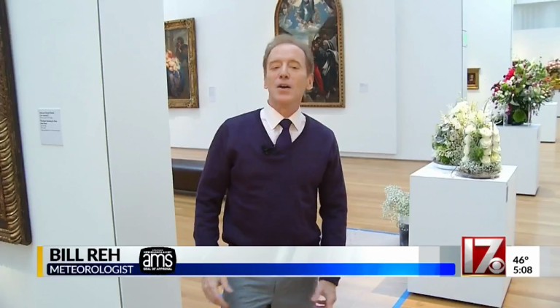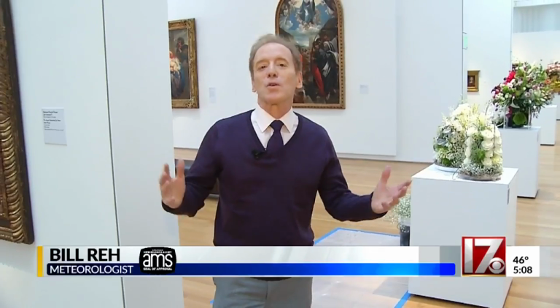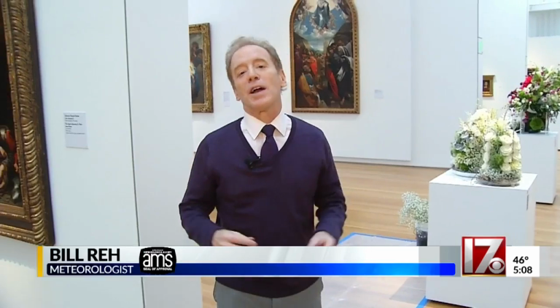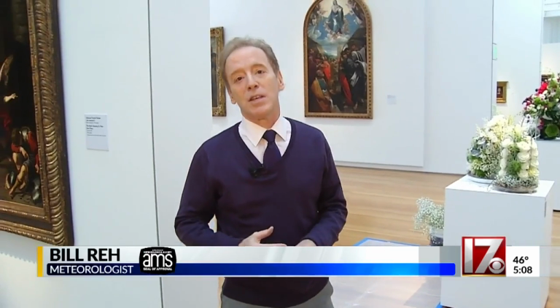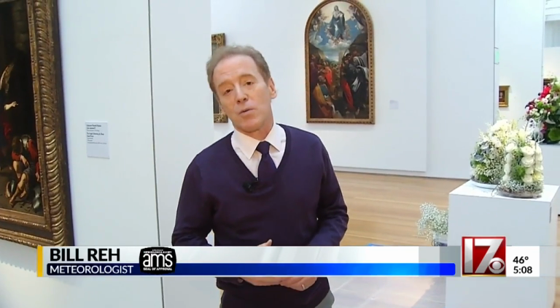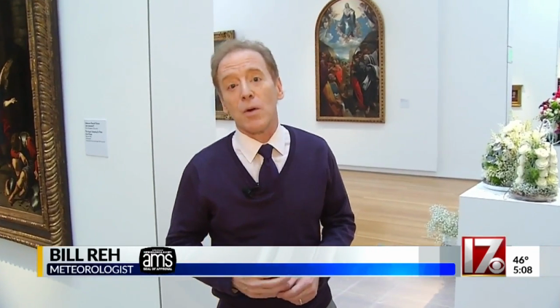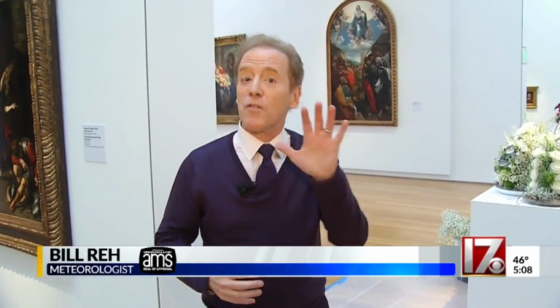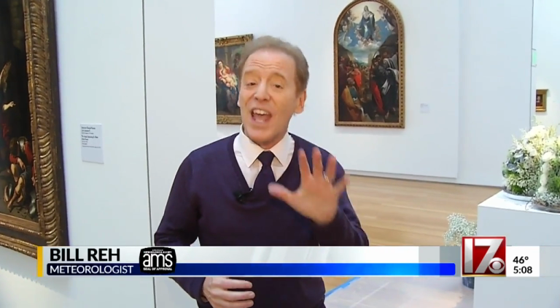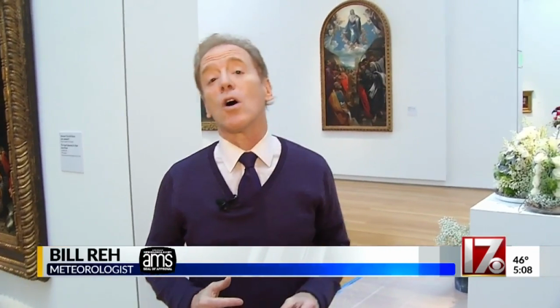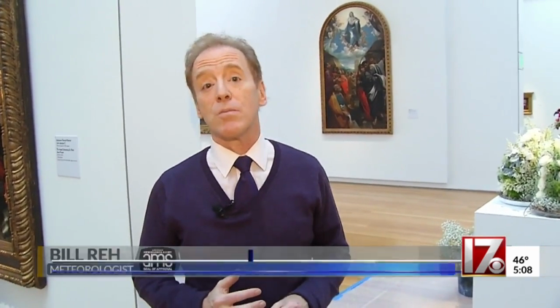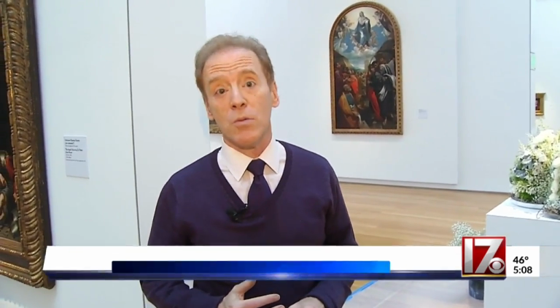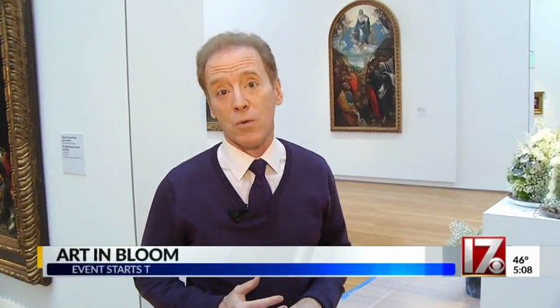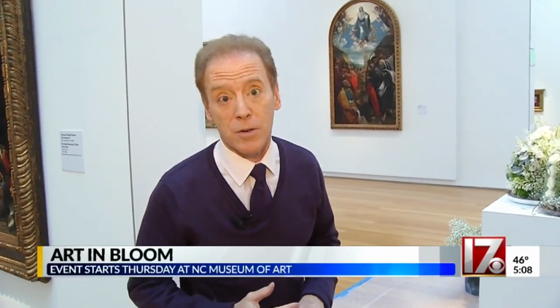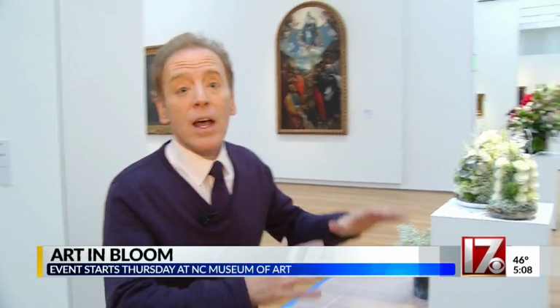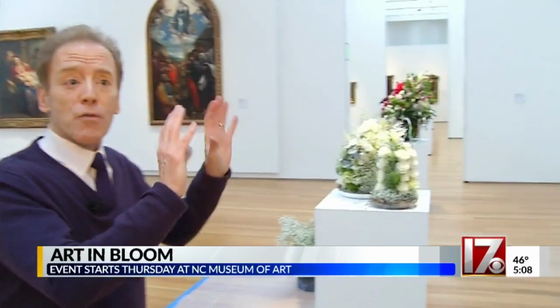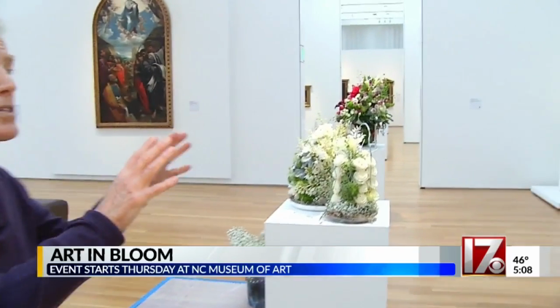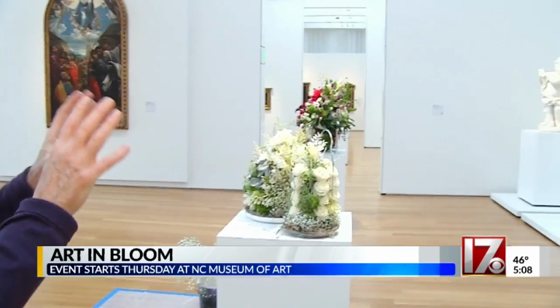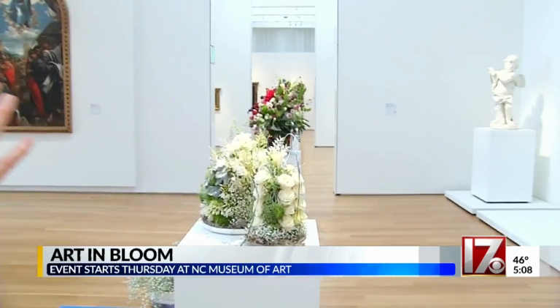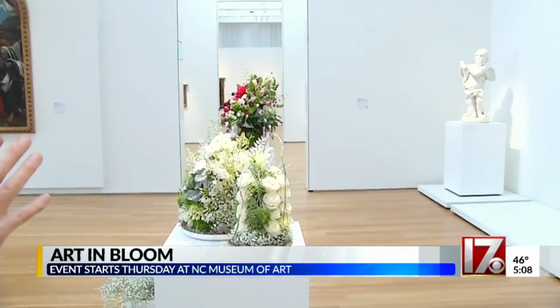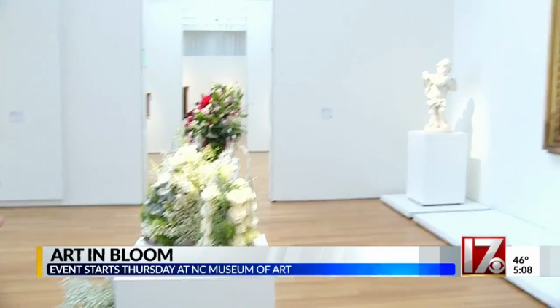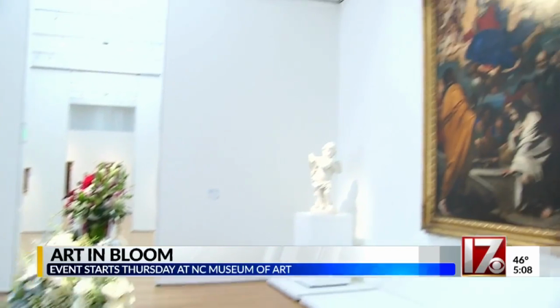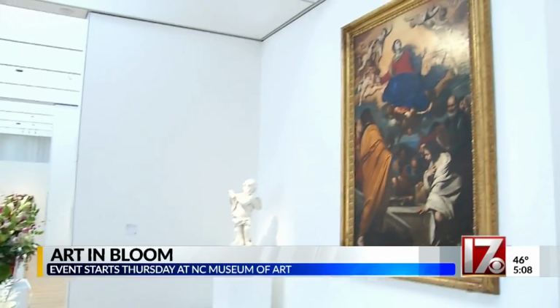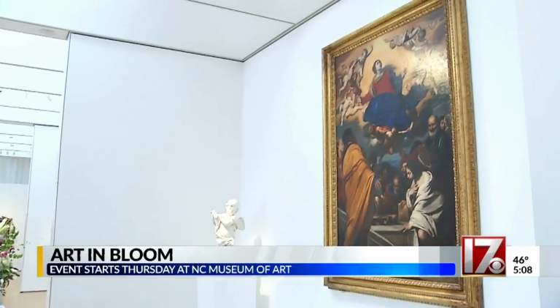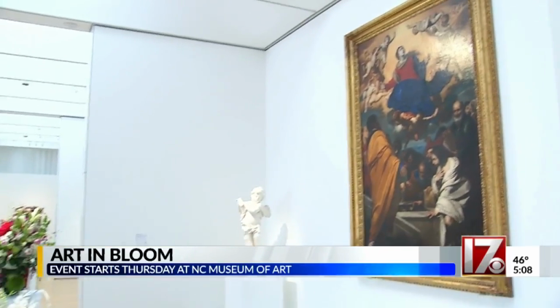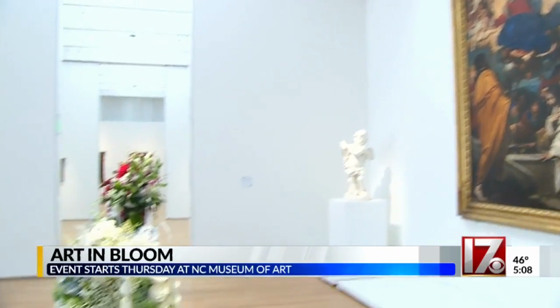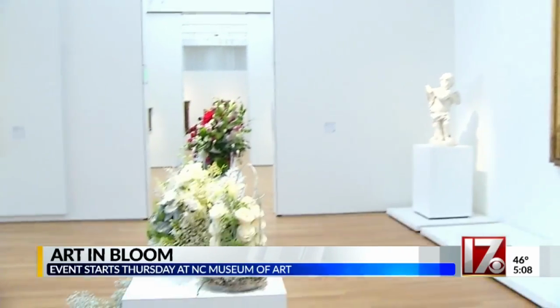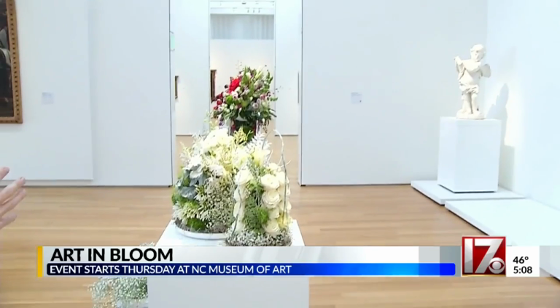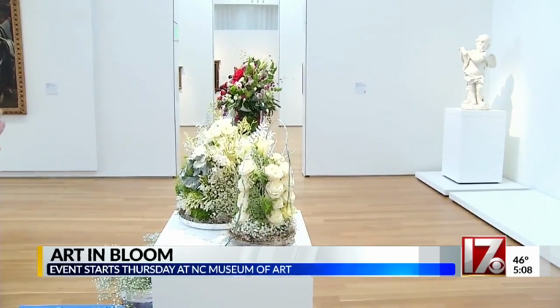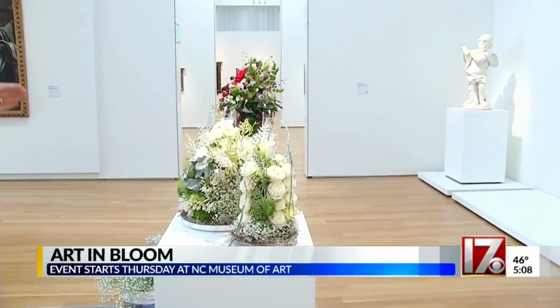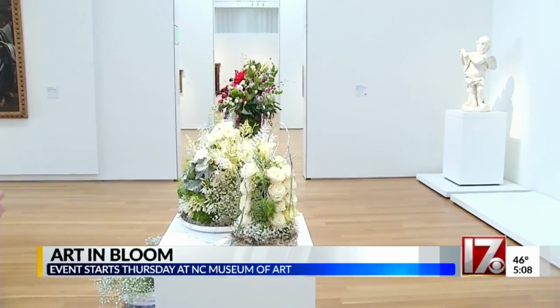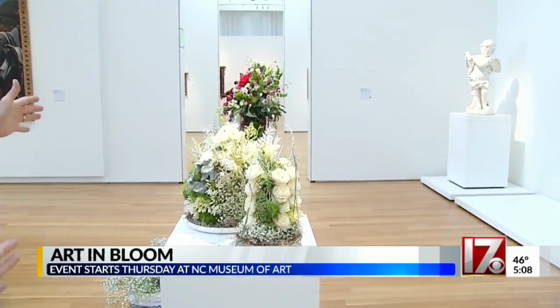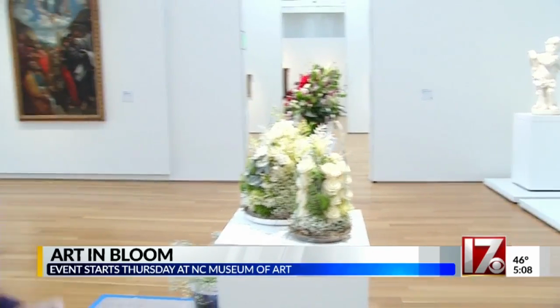We're at the North Carolina Museum of Art where they're getting ready for the fifth annual Arts in Bloom fundraiser. Different pieces of art across the museum have been interpreted by area florists, and you can see several examples behind me.